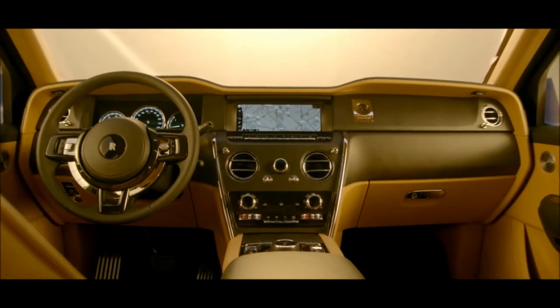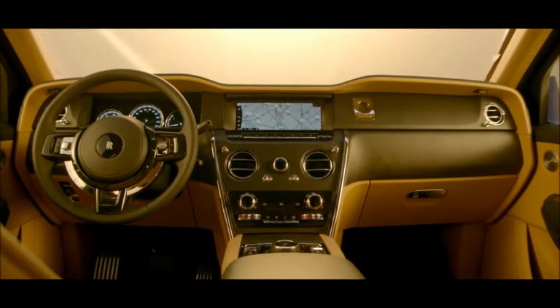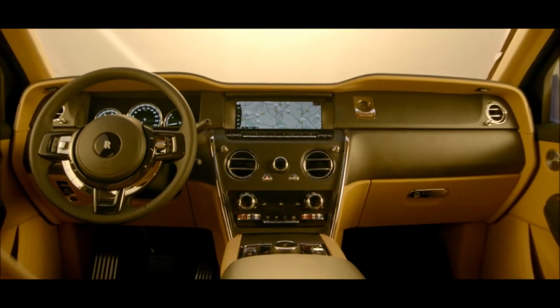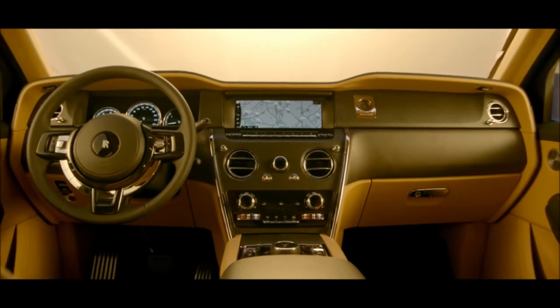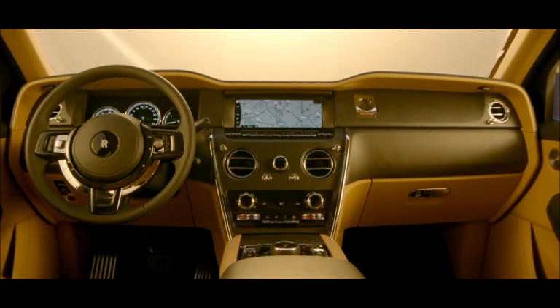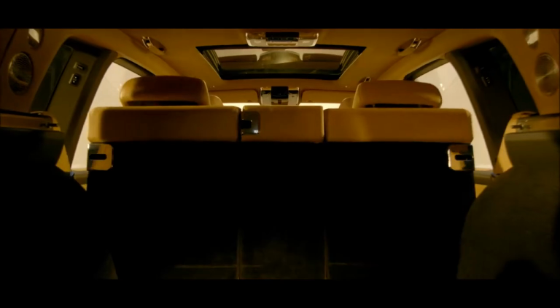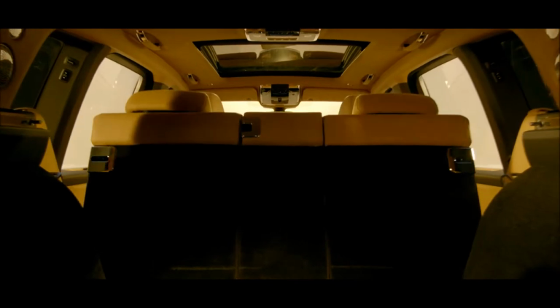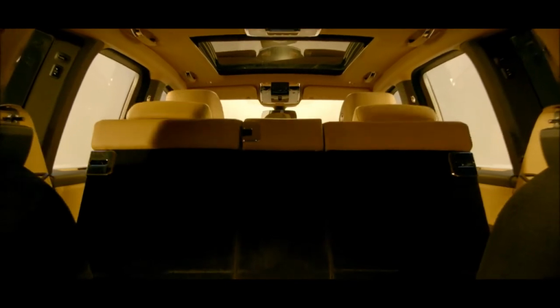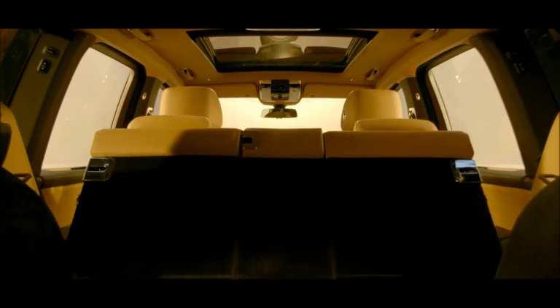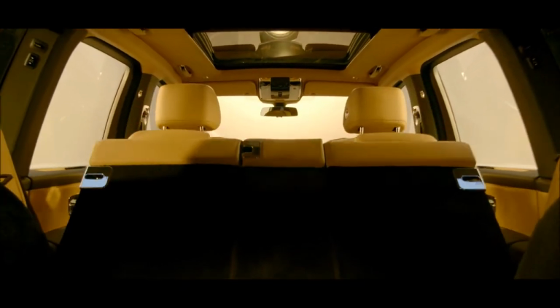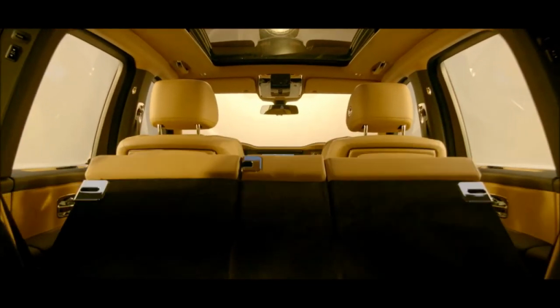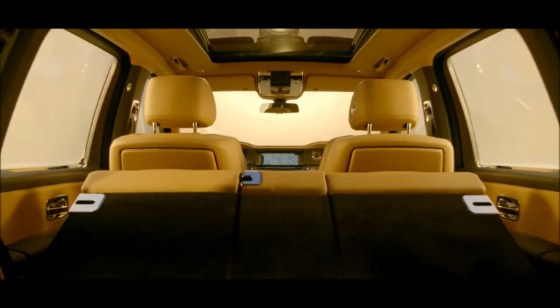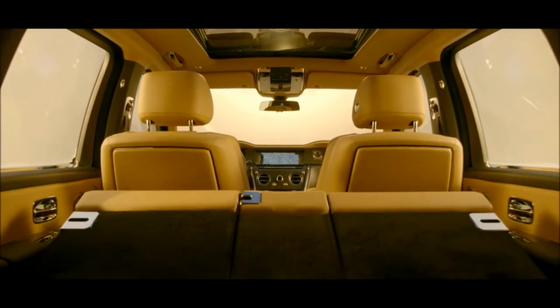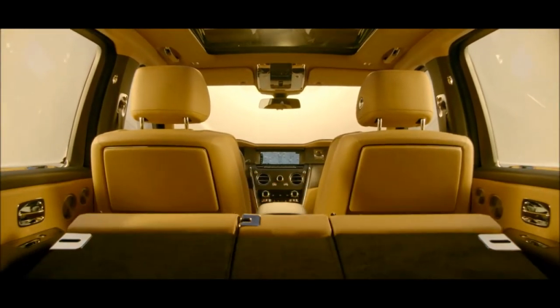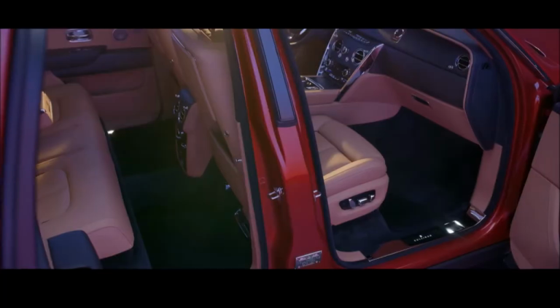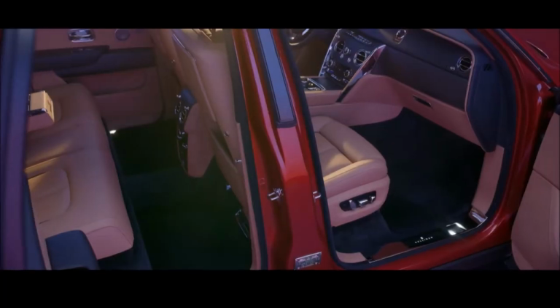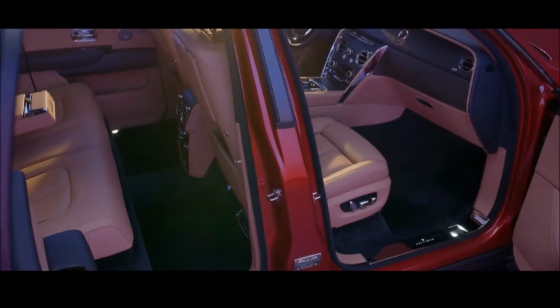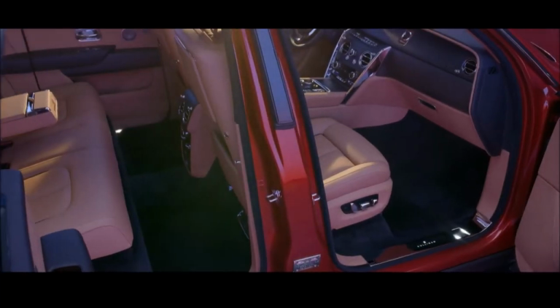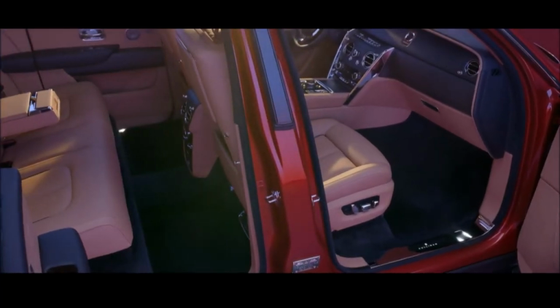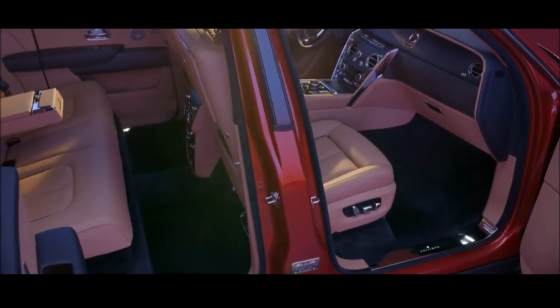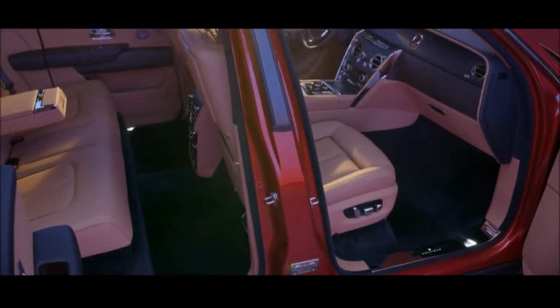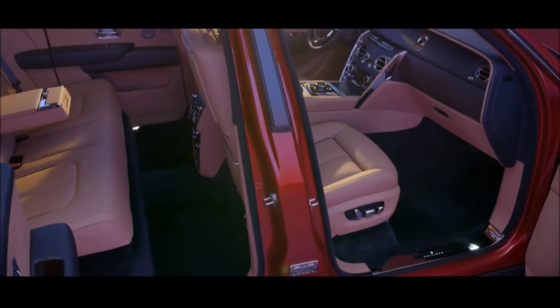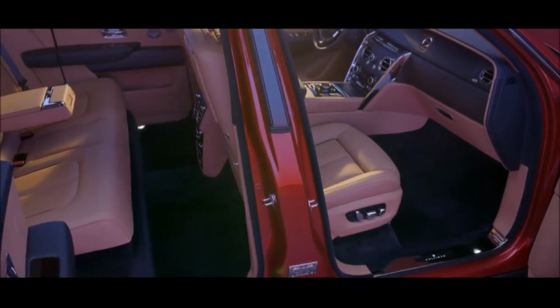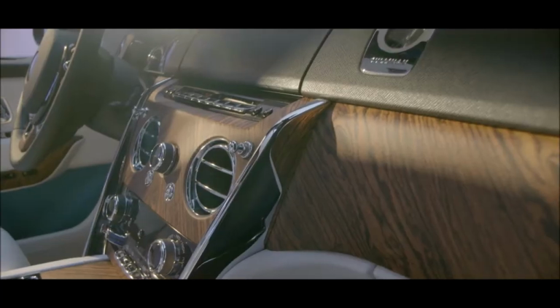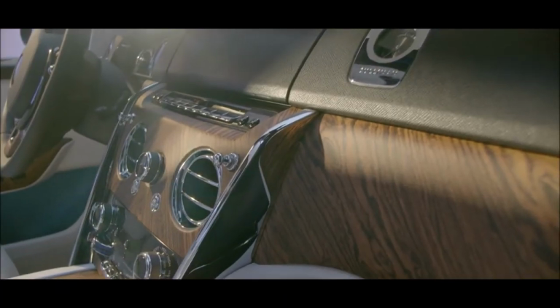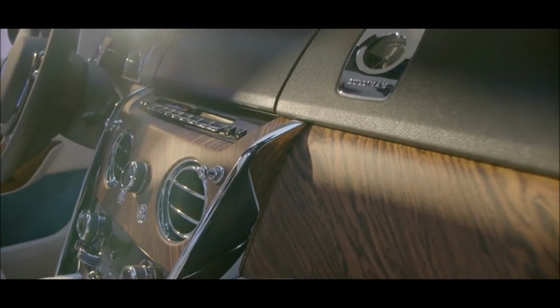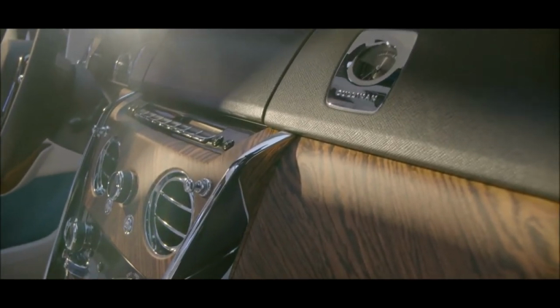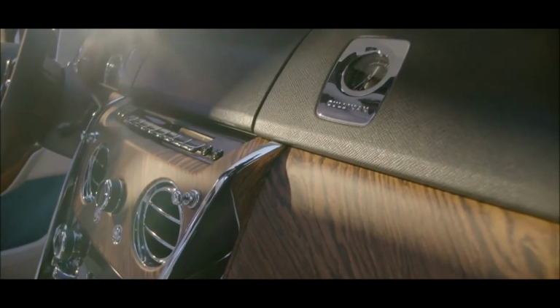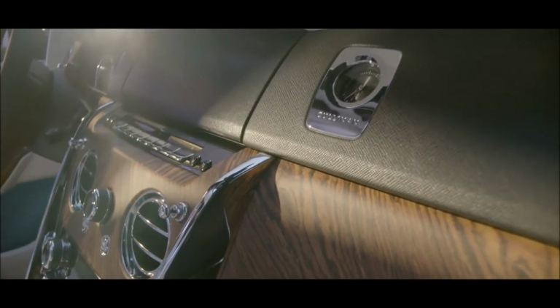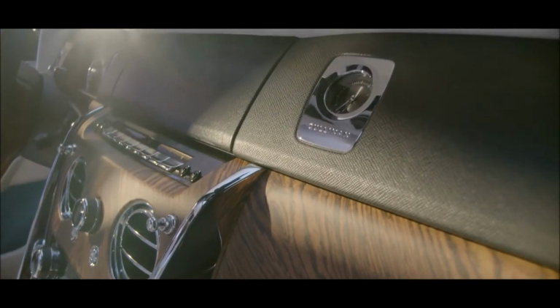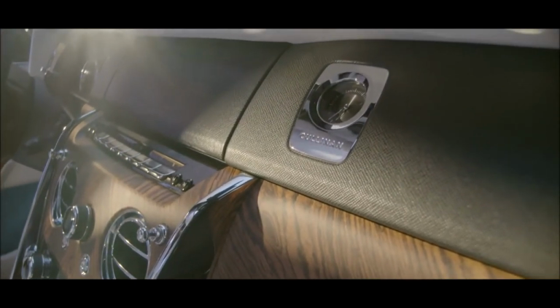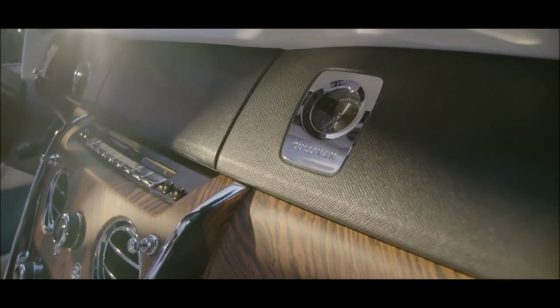The car is fully flexible. We have foldable bench seats. We have all sorts of interior practicality, which is very, very necessary in this segment.